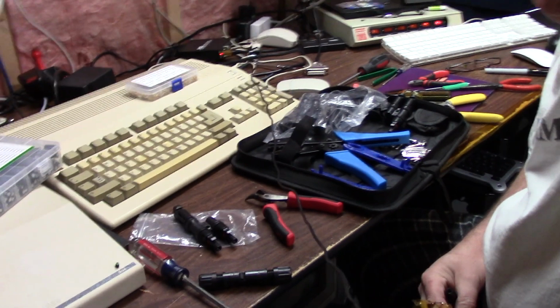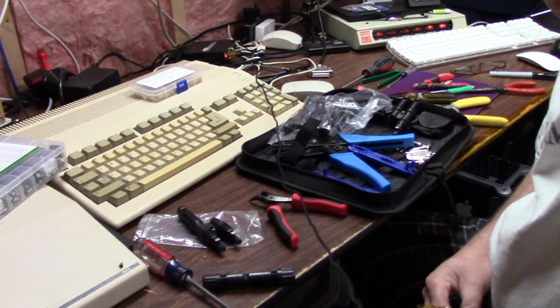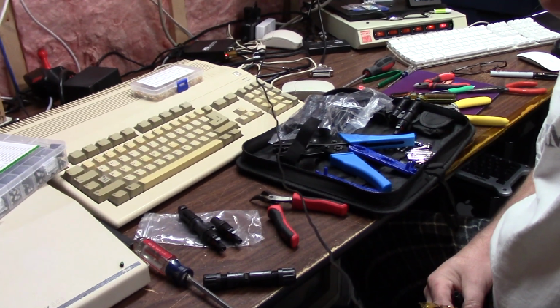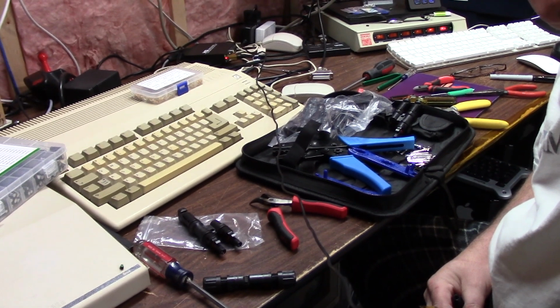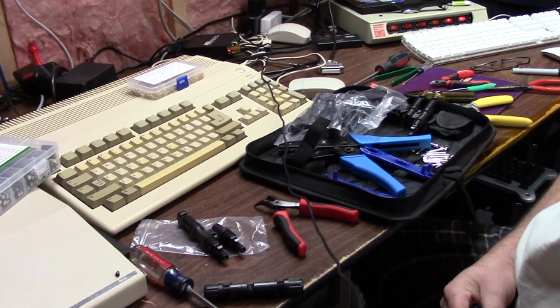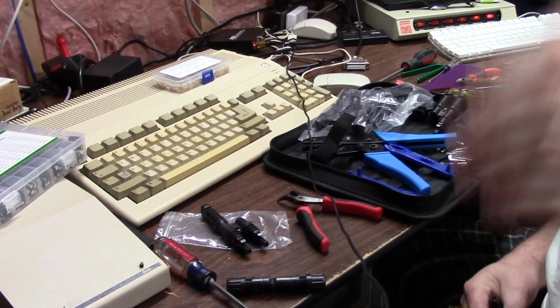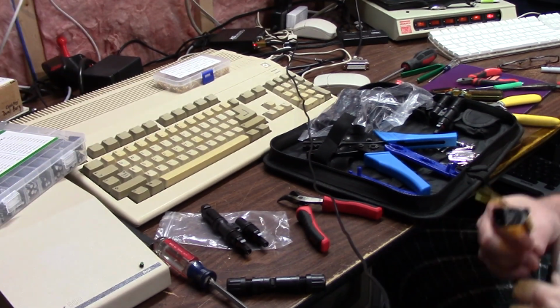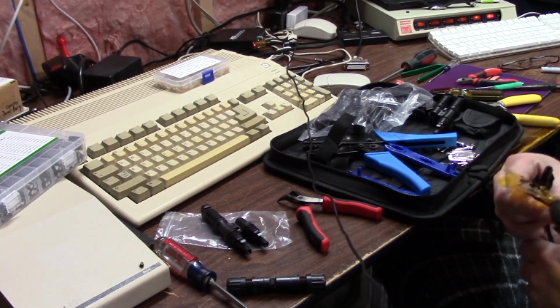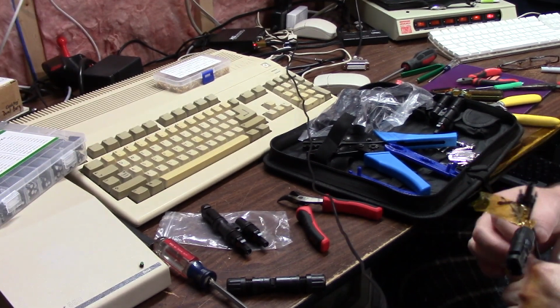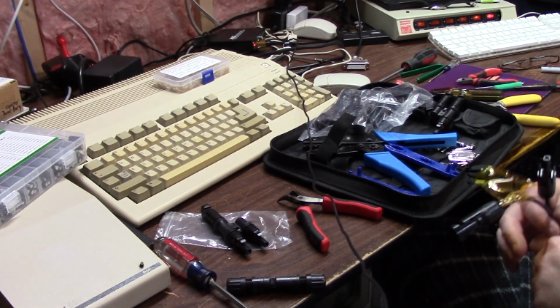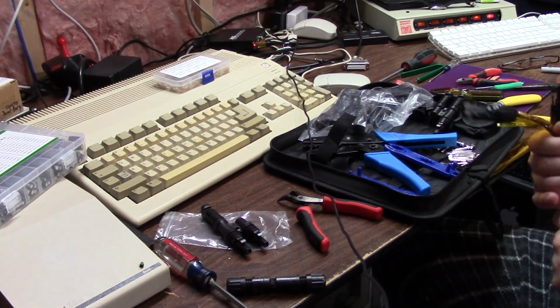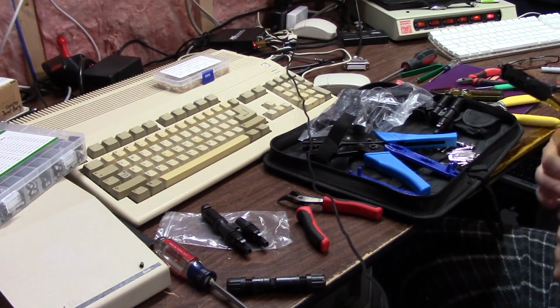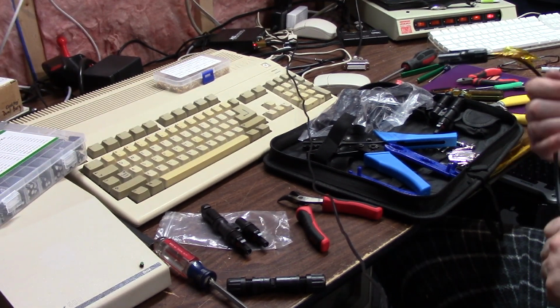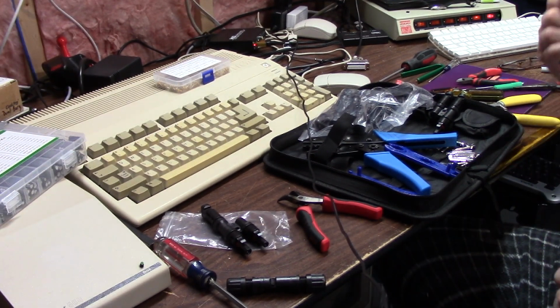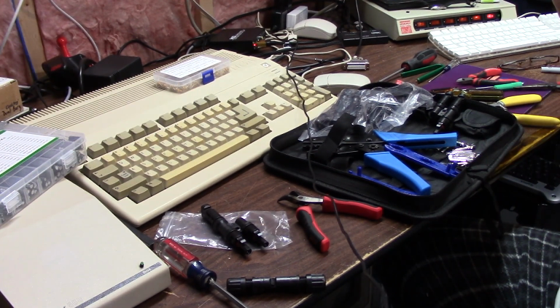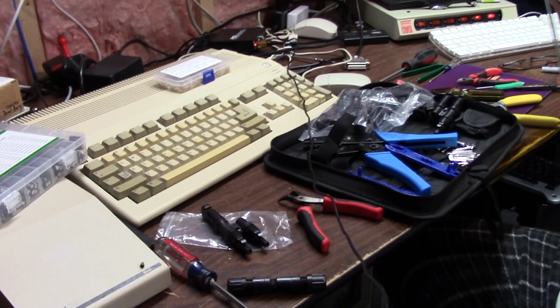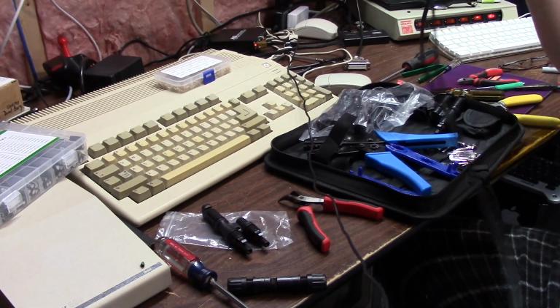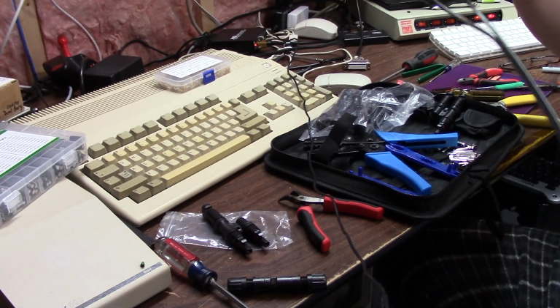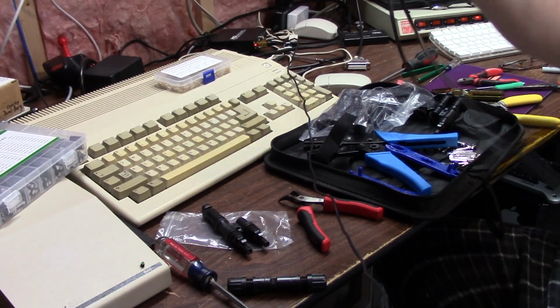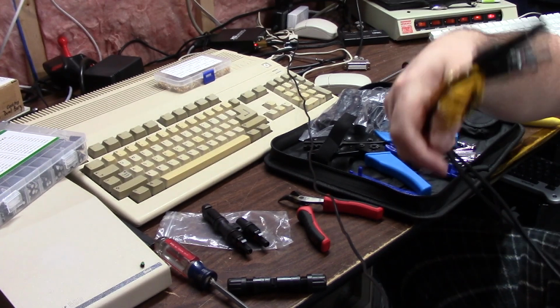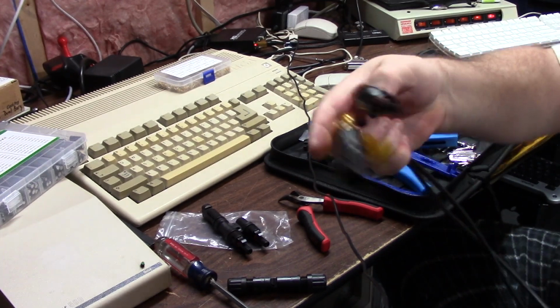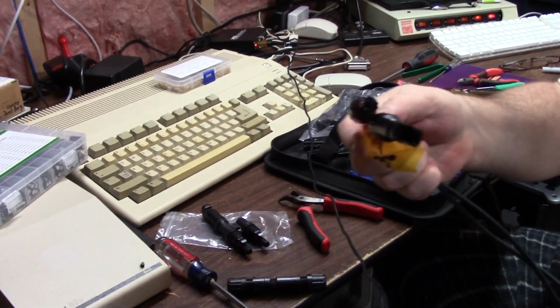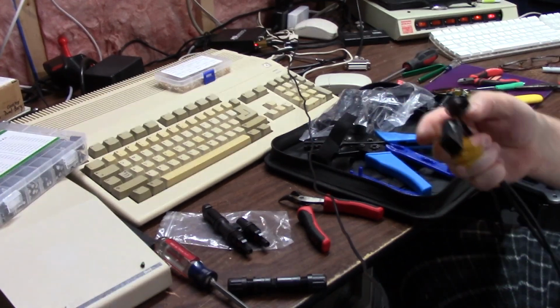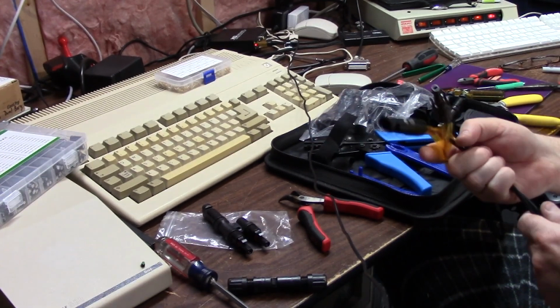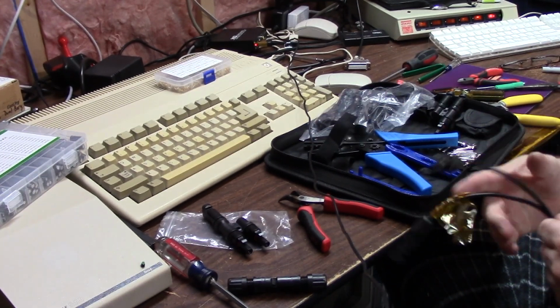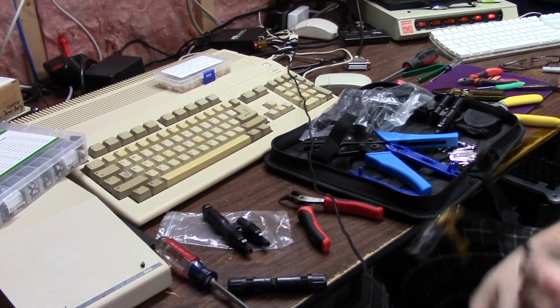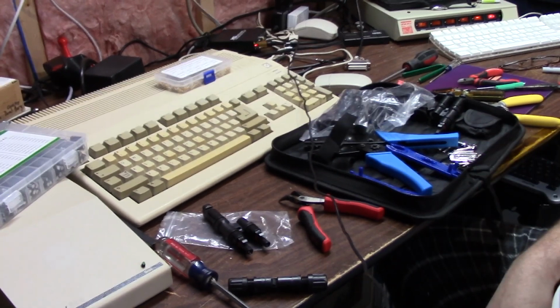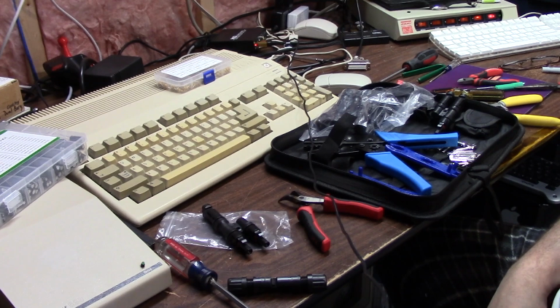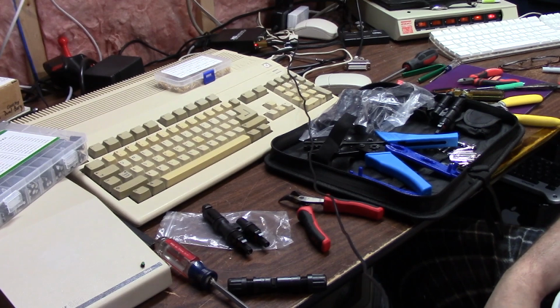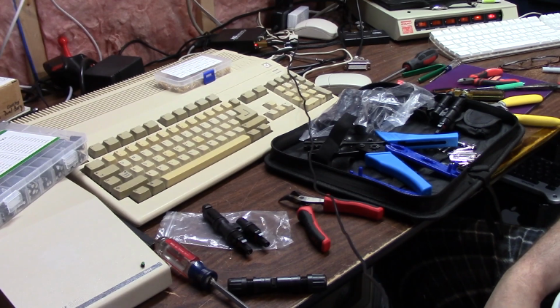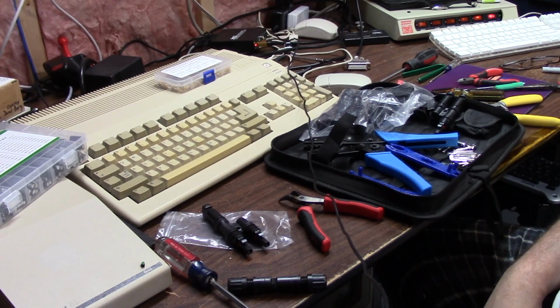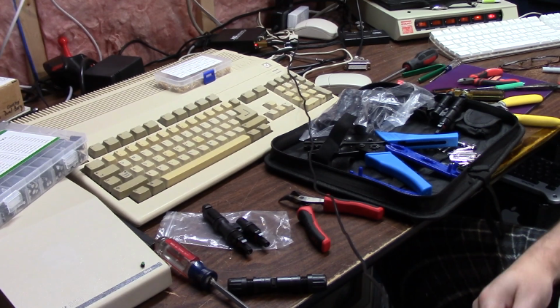Hello everybody, it's Chris, and today we're doing something non-Amiga-ish. I'm revamping the solar on my house, so I had to make myself some new MC4s, and I just wanted to give you a quick how-to on MC4s.